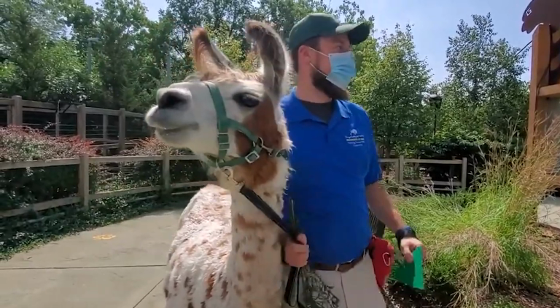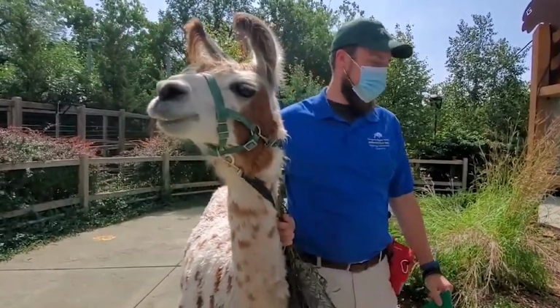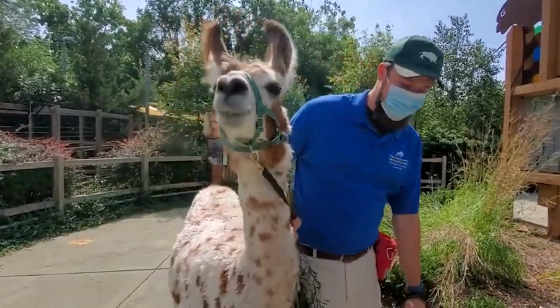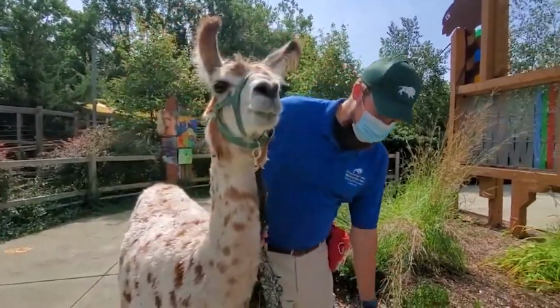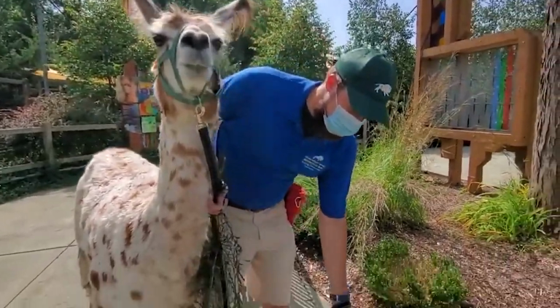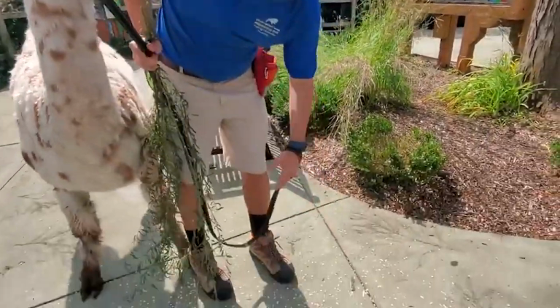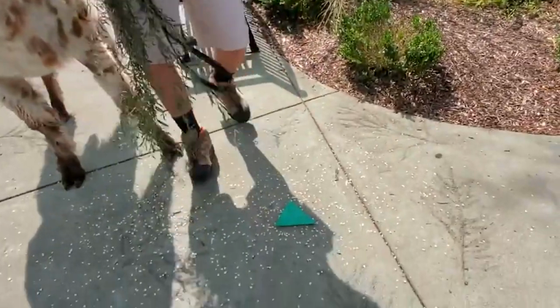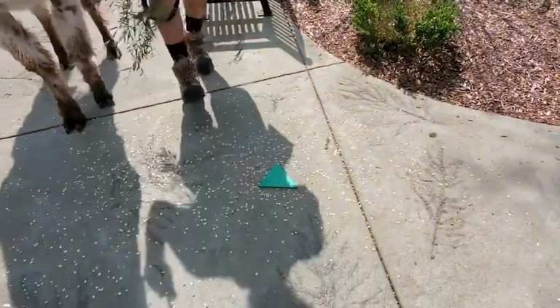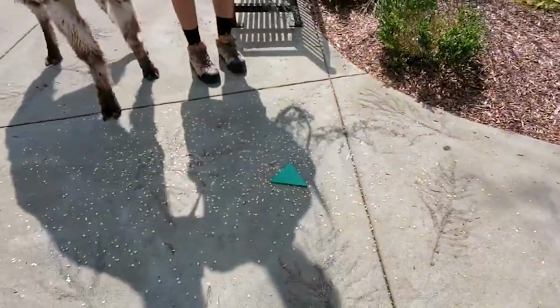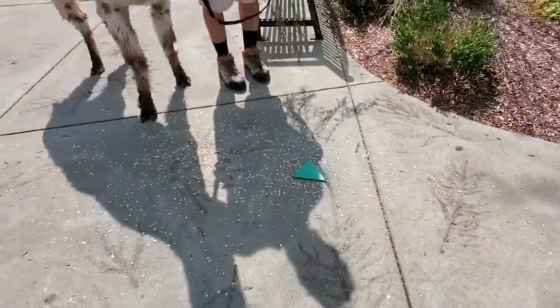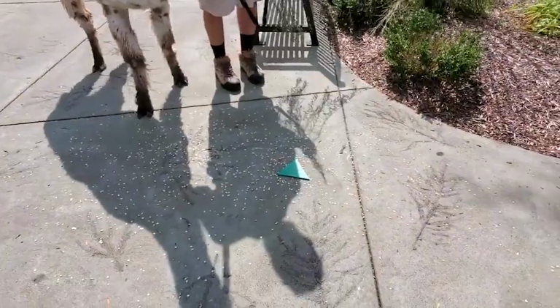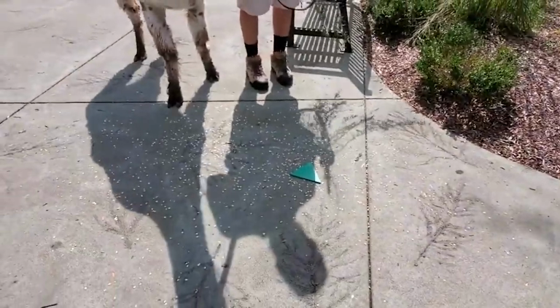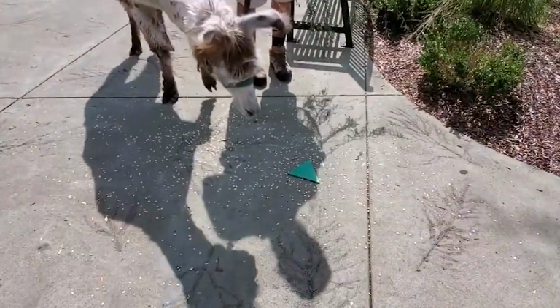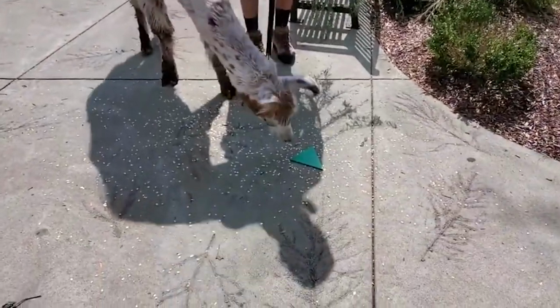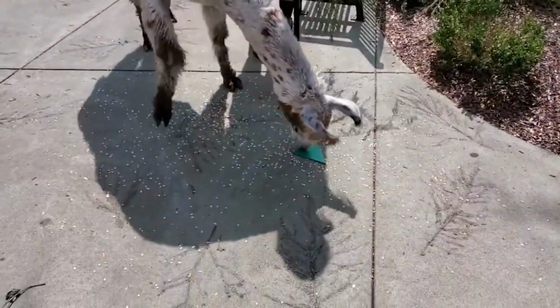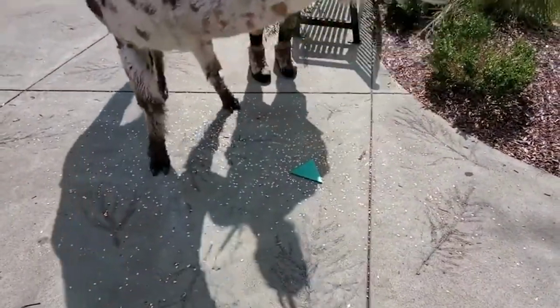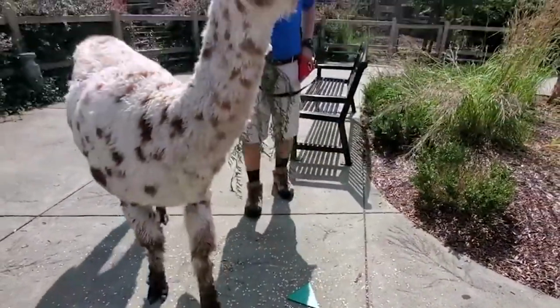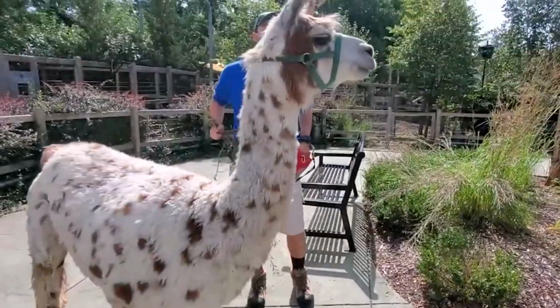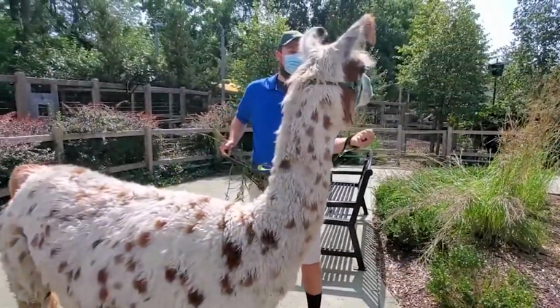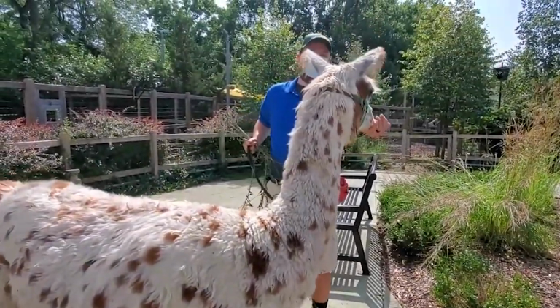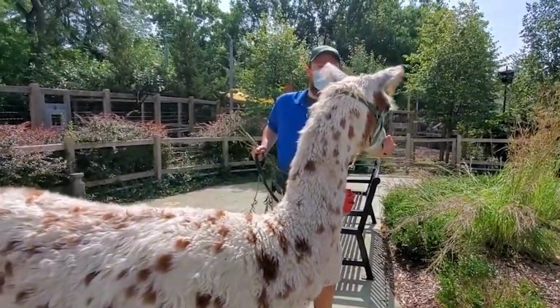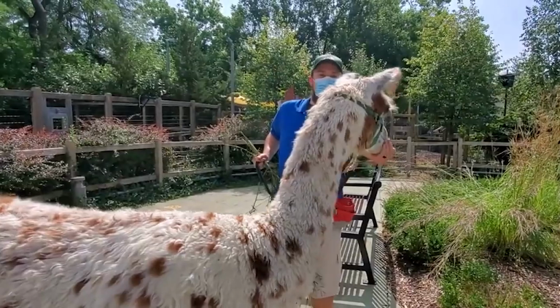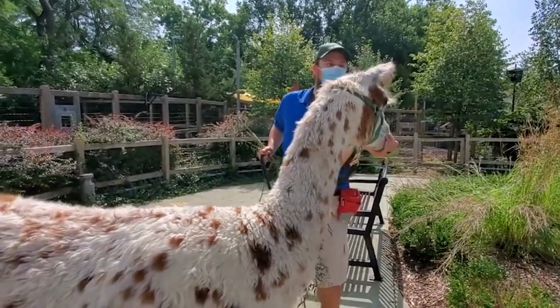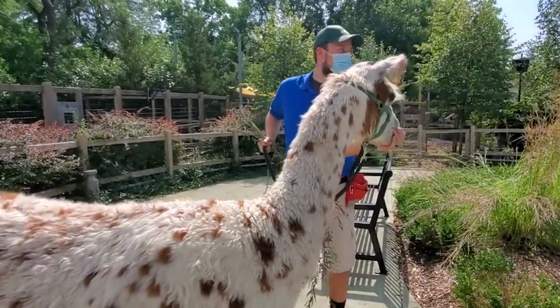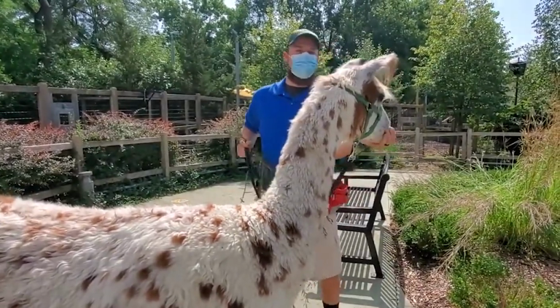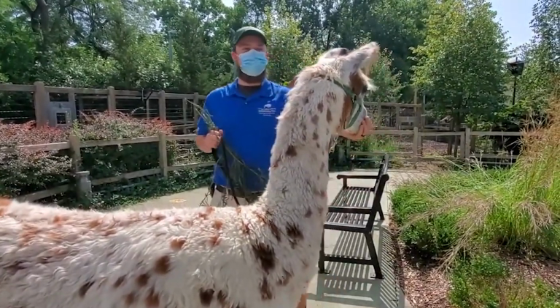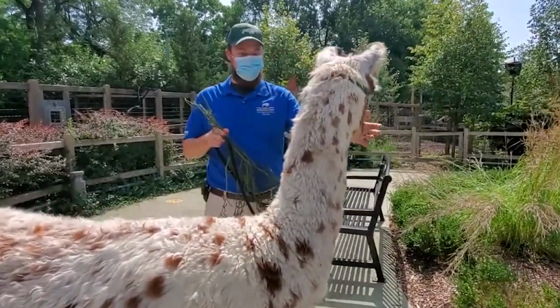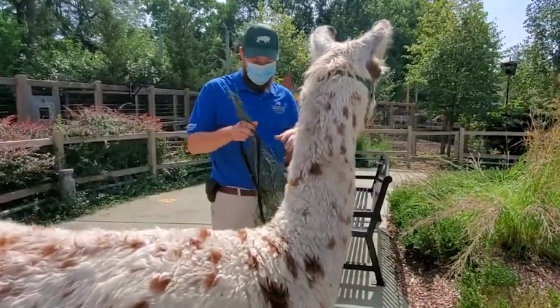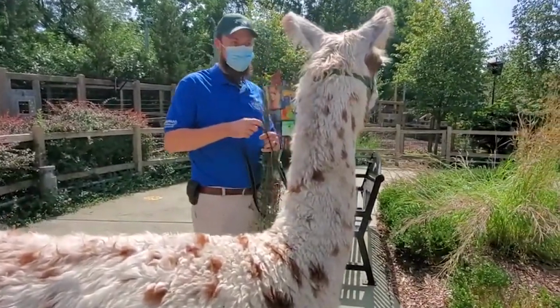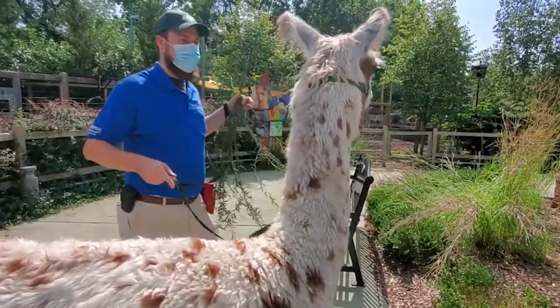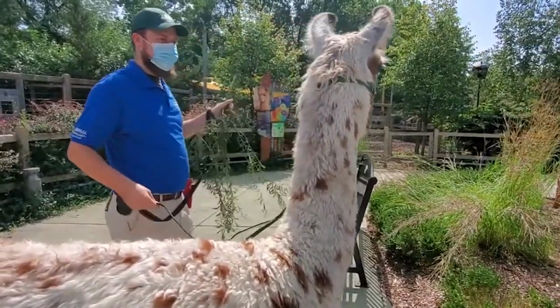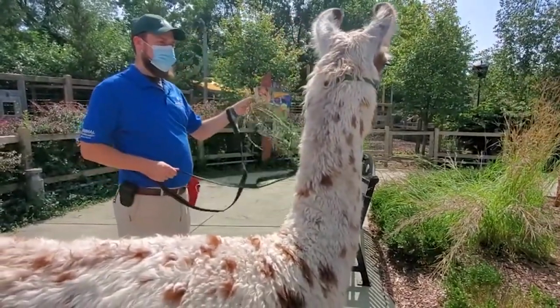We'll see if she'll go down to the ground floor. Cinnamon, target. Good girl. She's pretty good — we can place it anywhere and she'll go for the target.